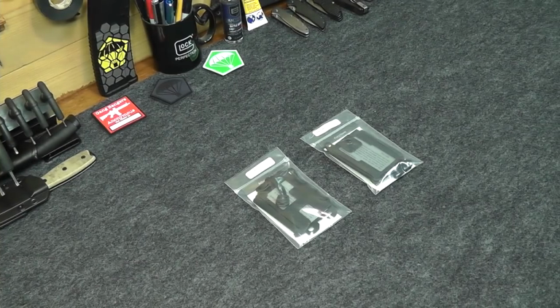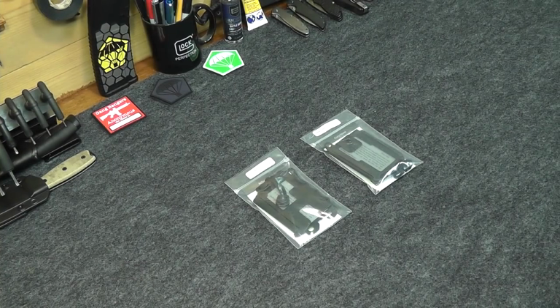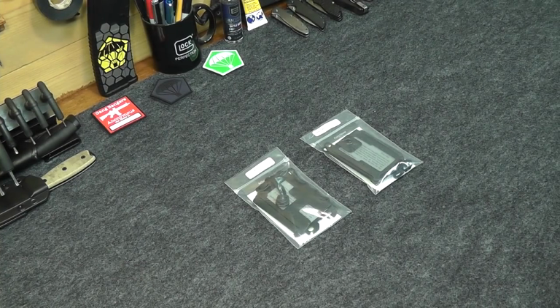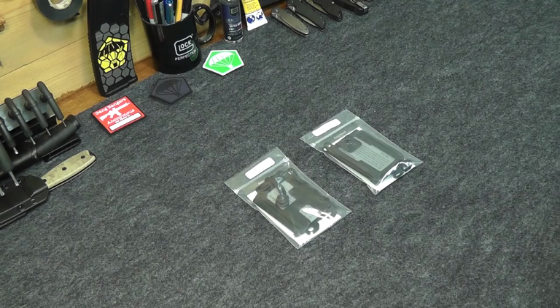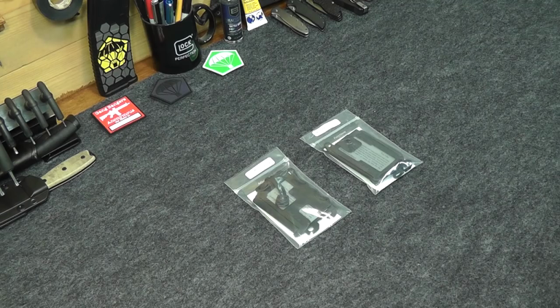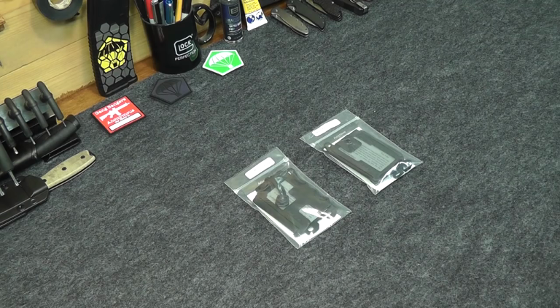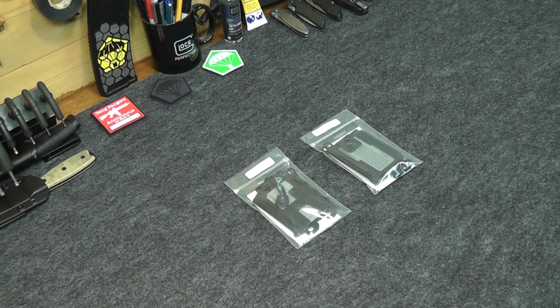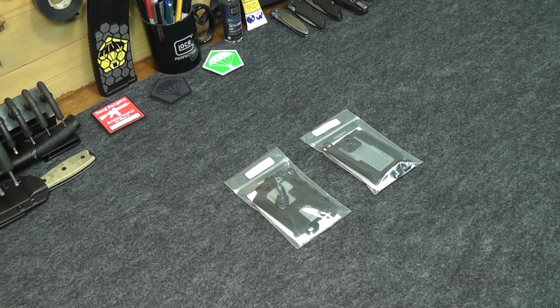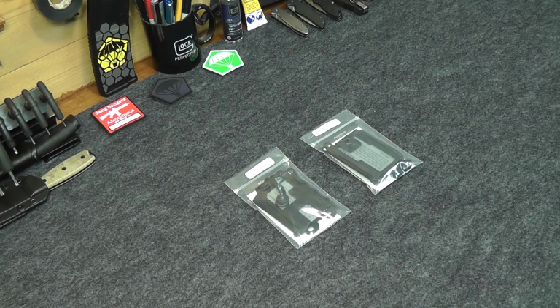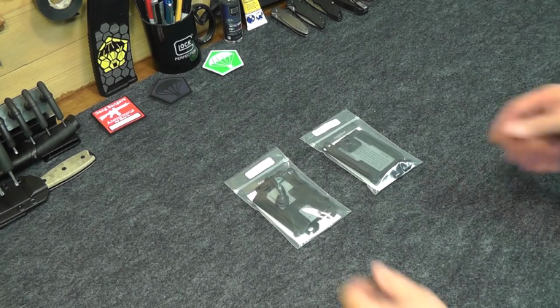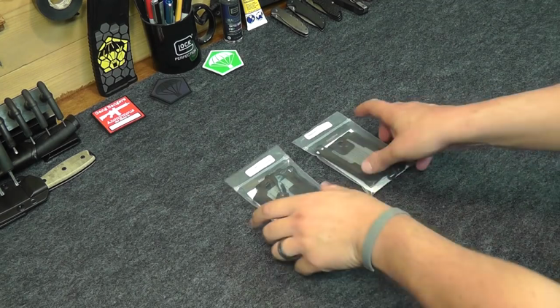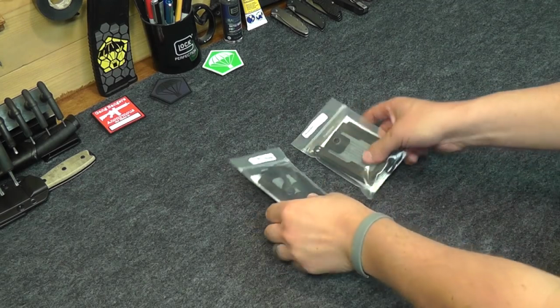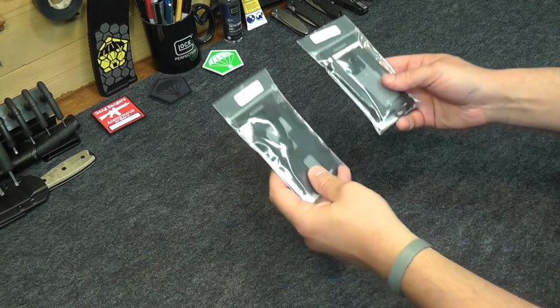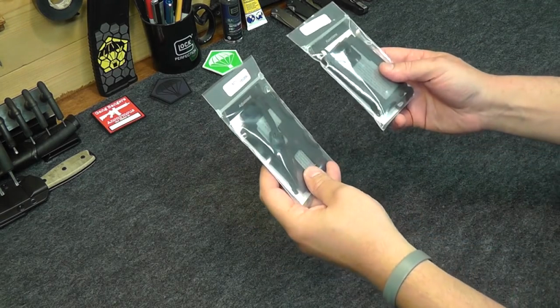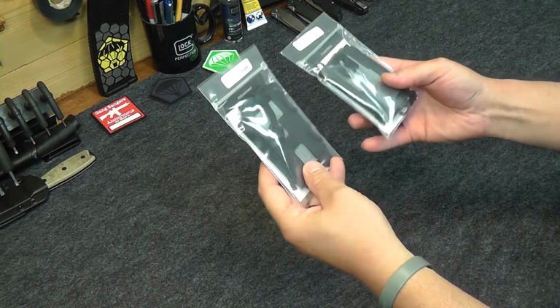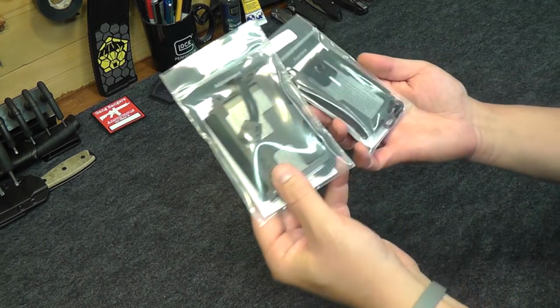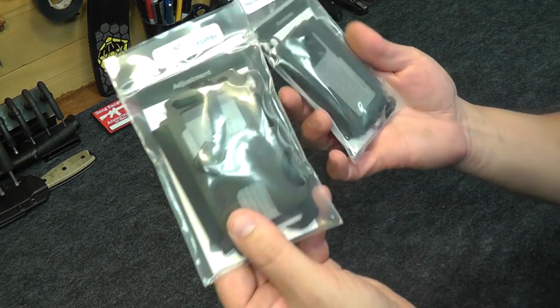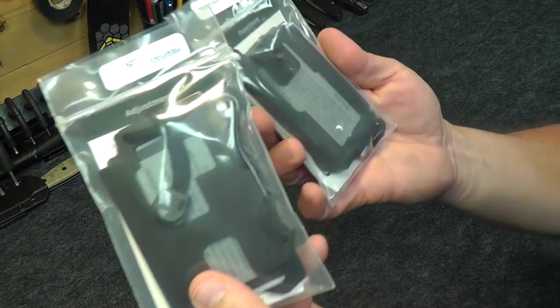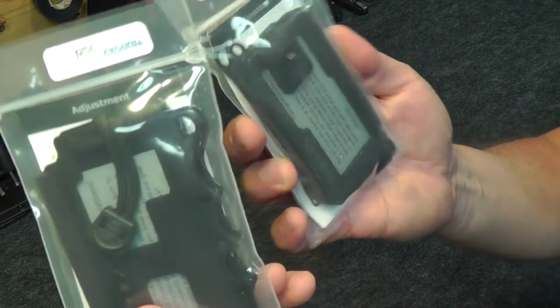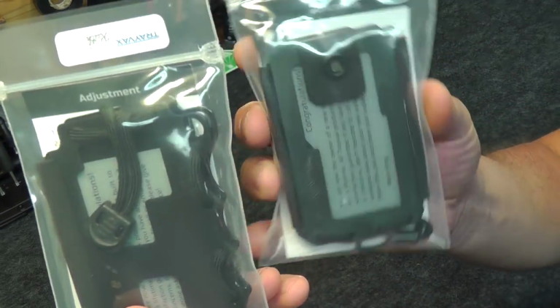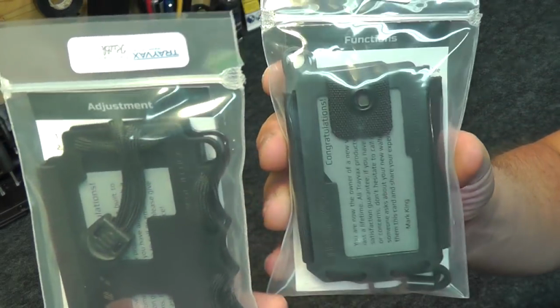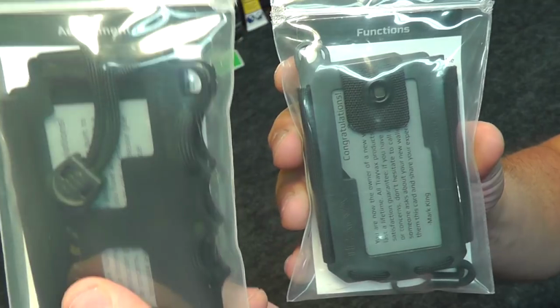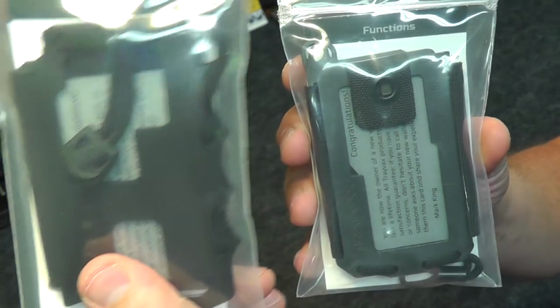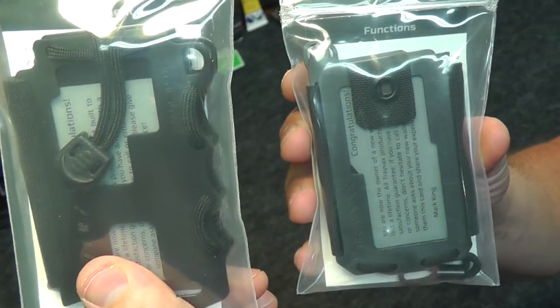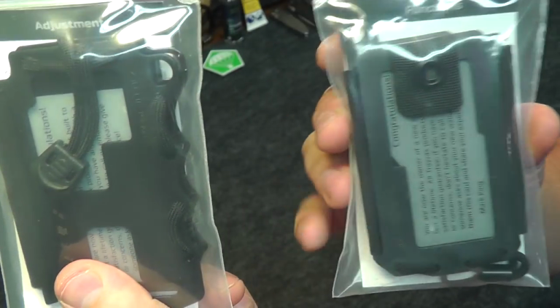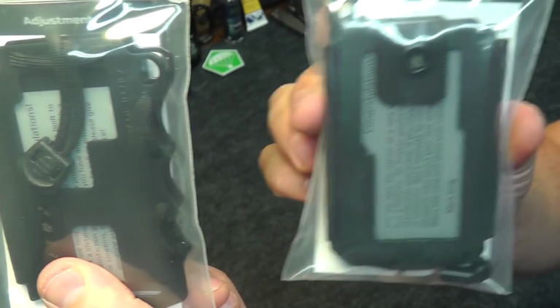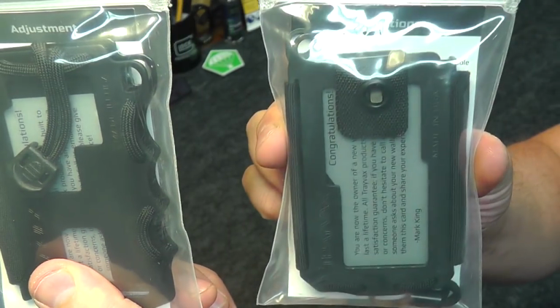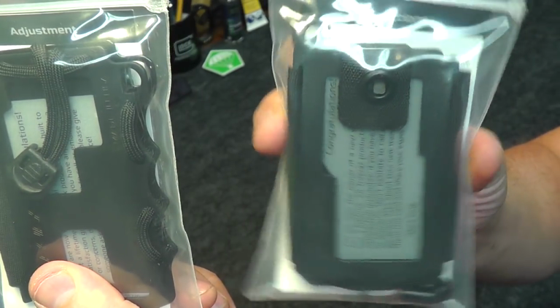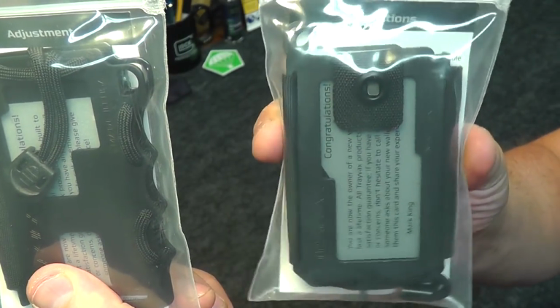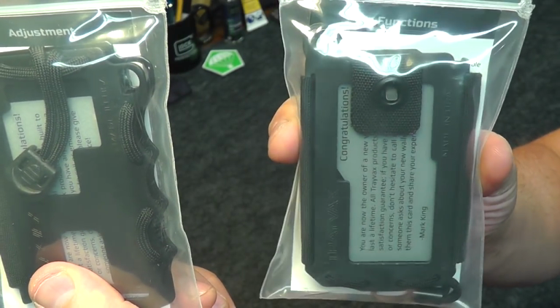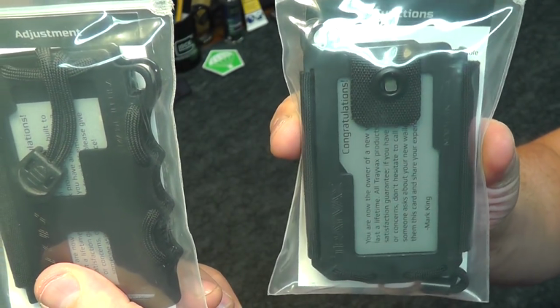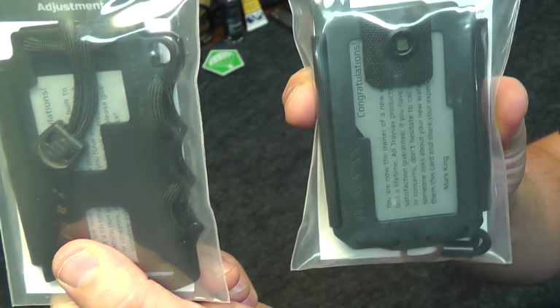Hey everybody, this is Eno and welcome to the Dynamic Prepper. Today I'm going to be taking a look at a couple of wallets by Travex. This is the Original and this one over here is the Axis.